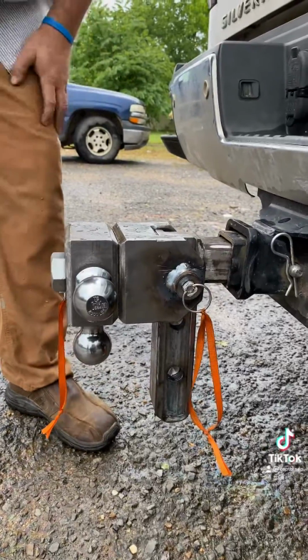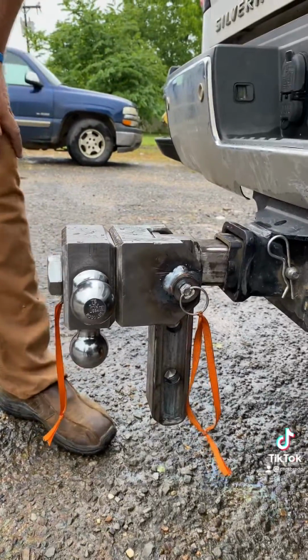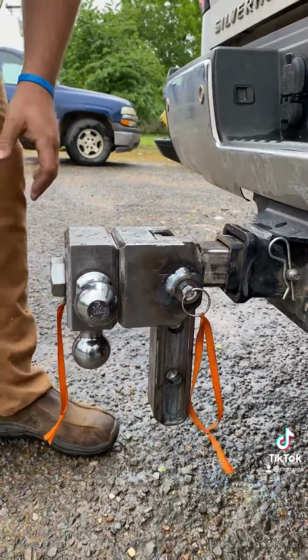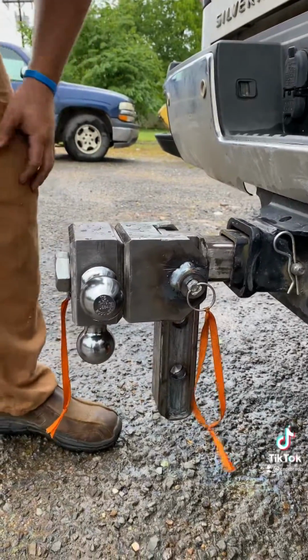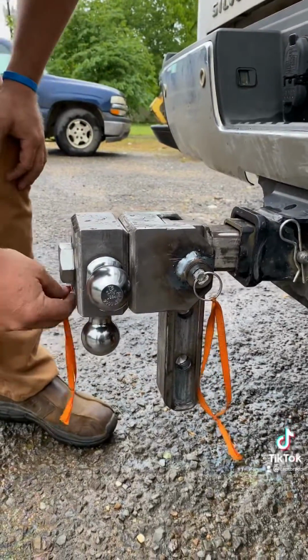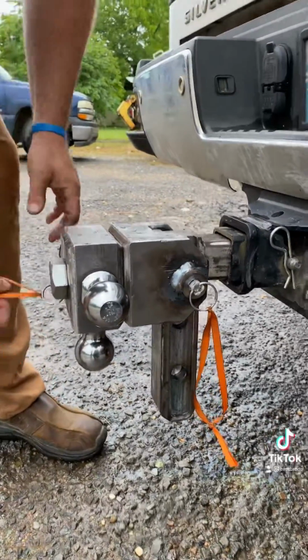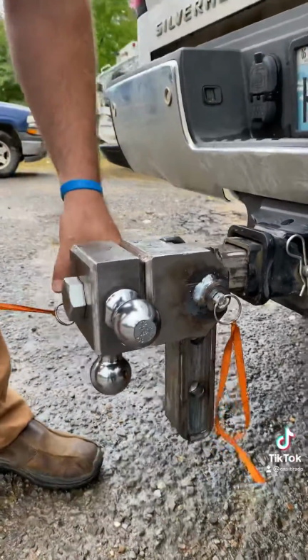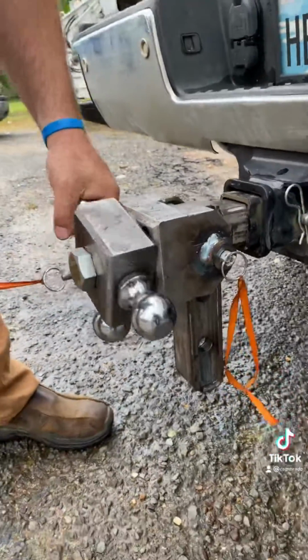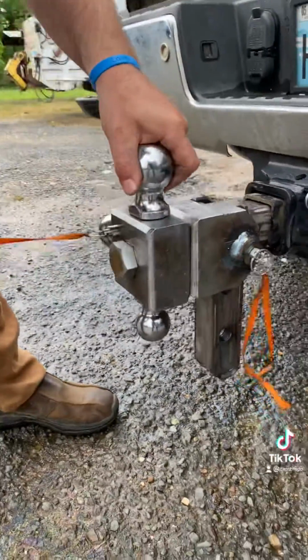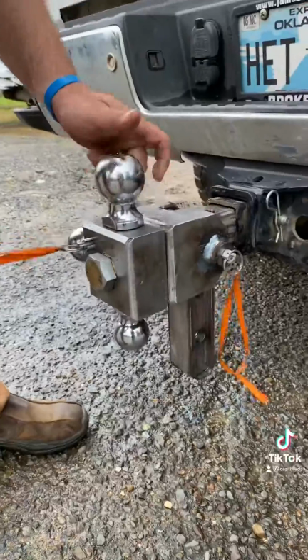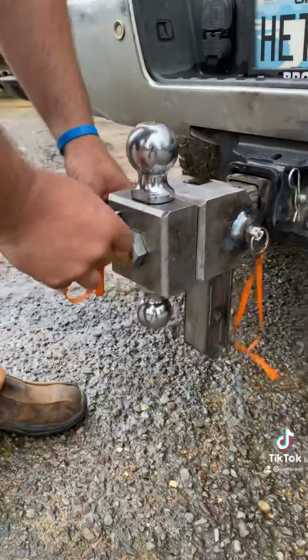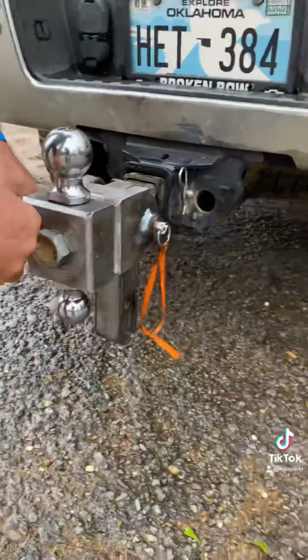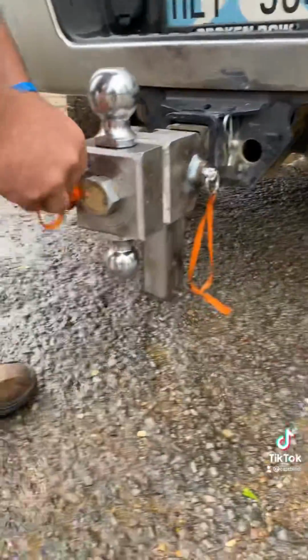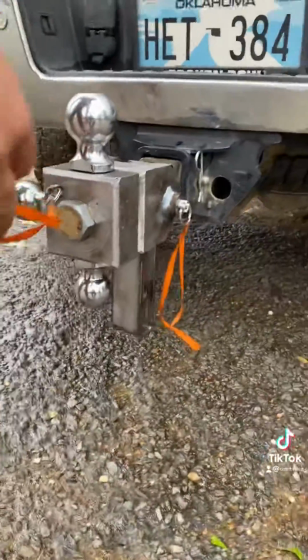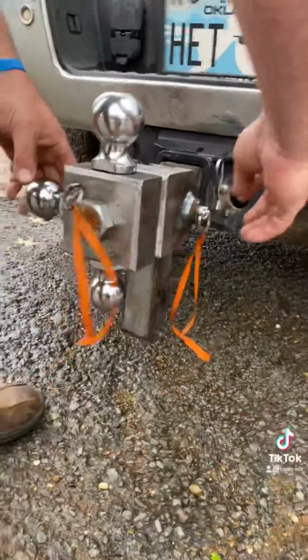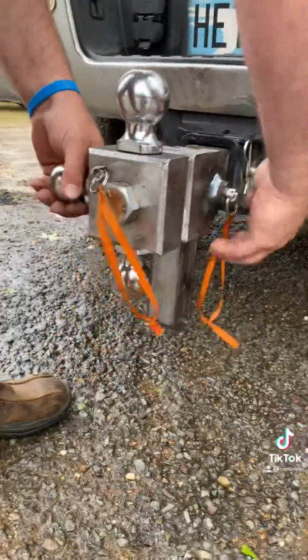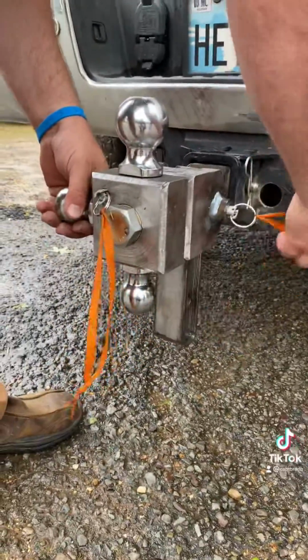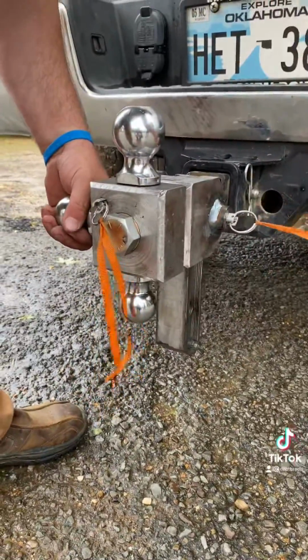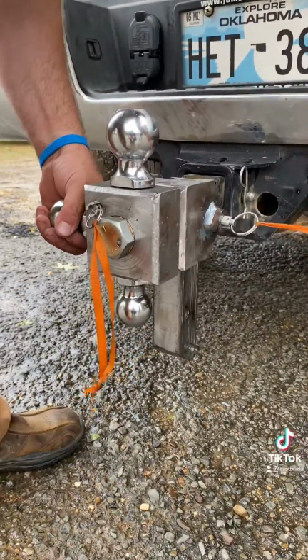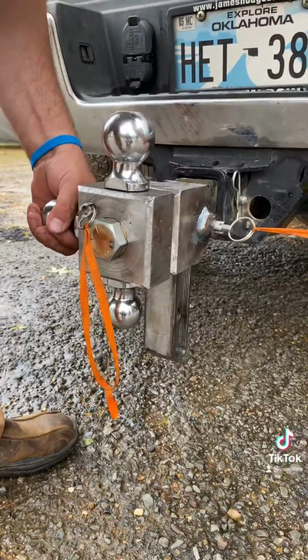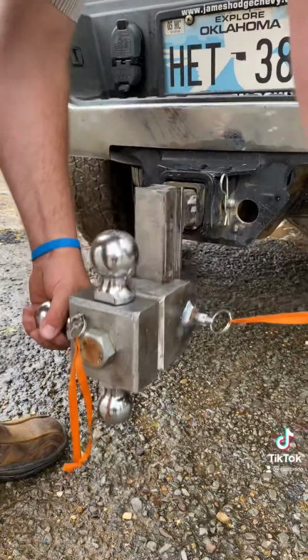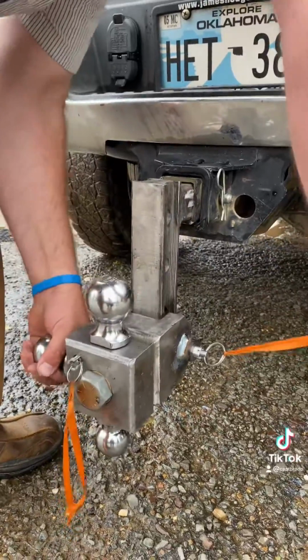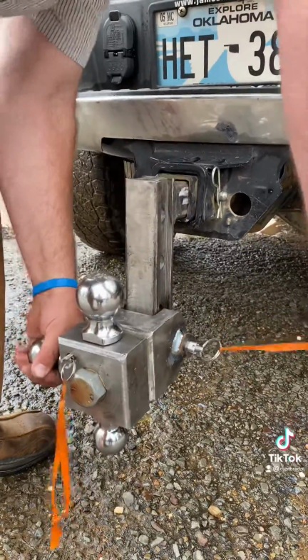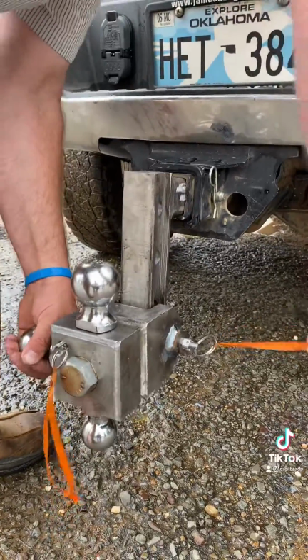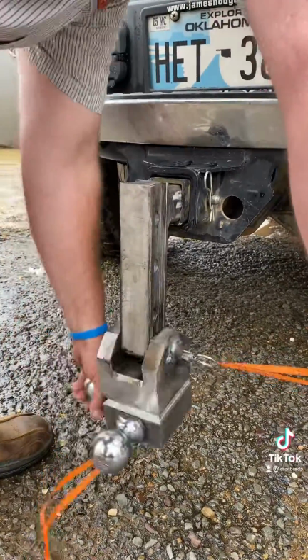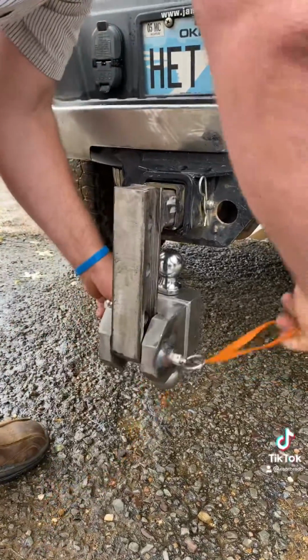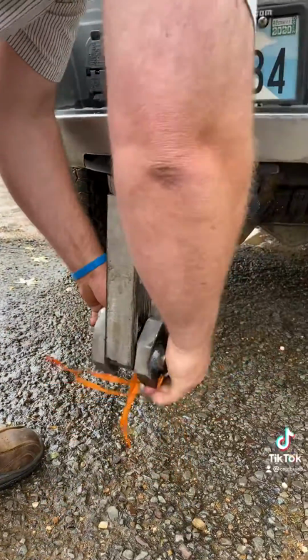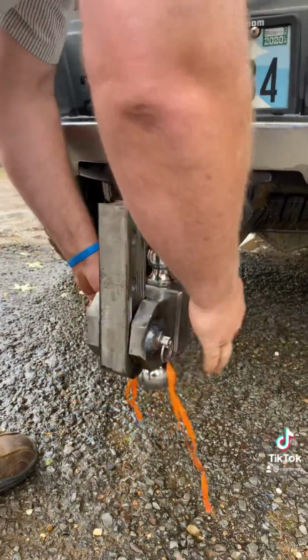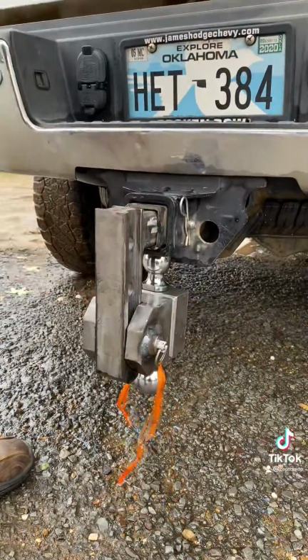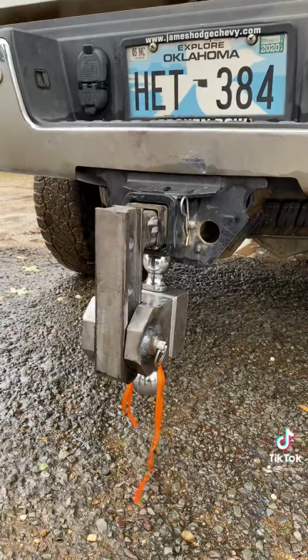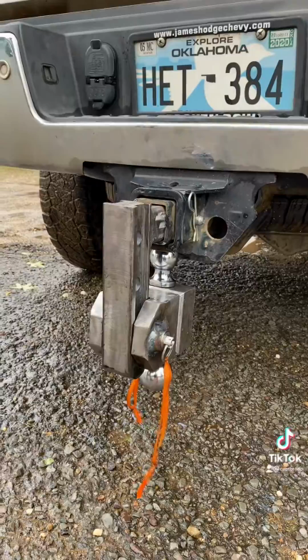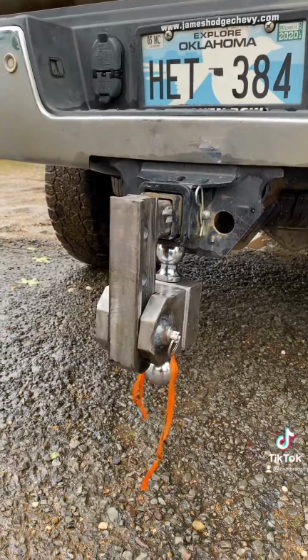This thing operates really smooth and easy. You pull out on the pin and it comes to a stored location just that quick.